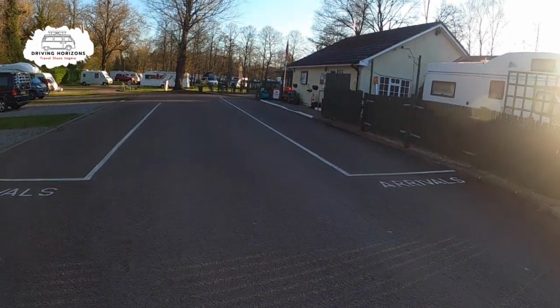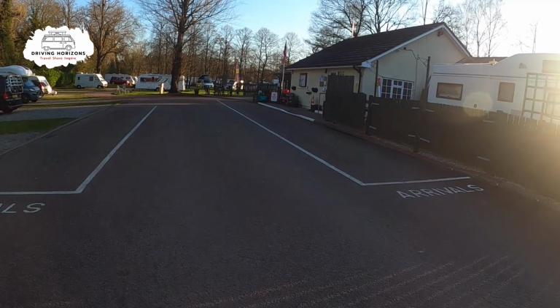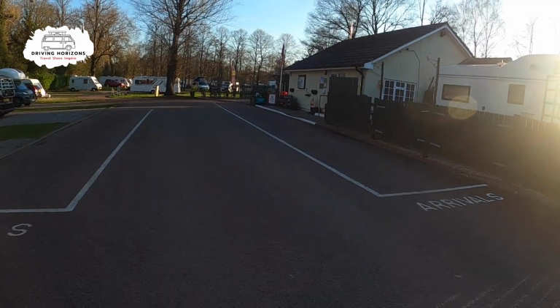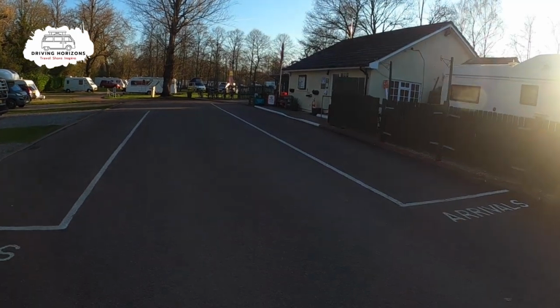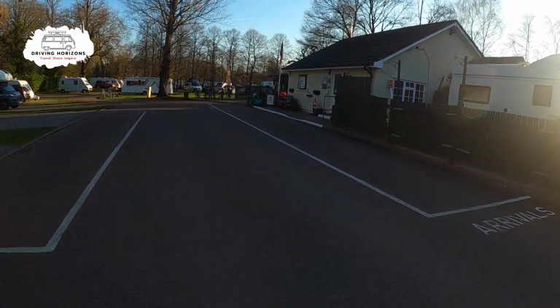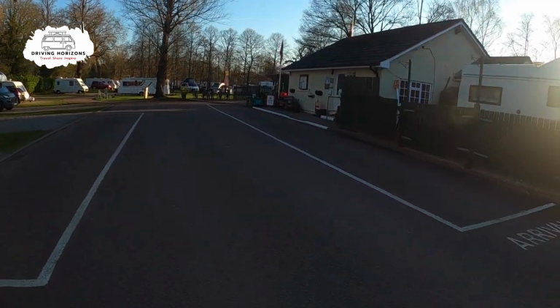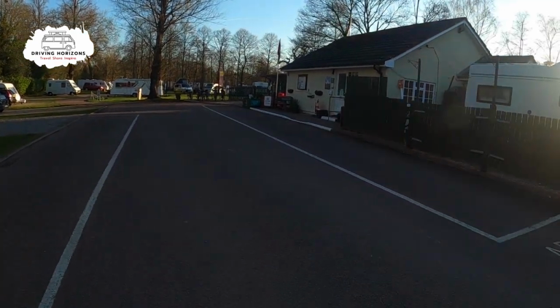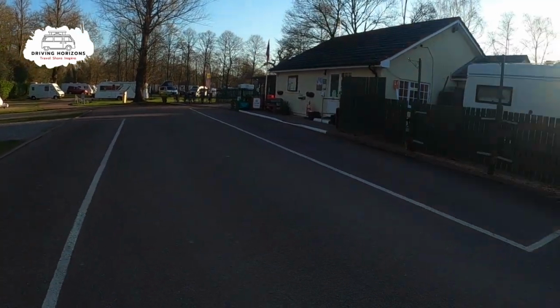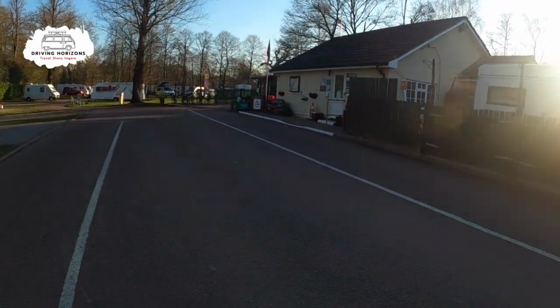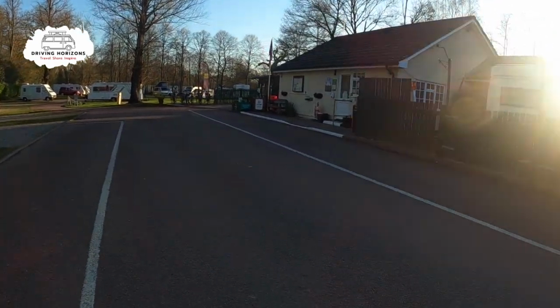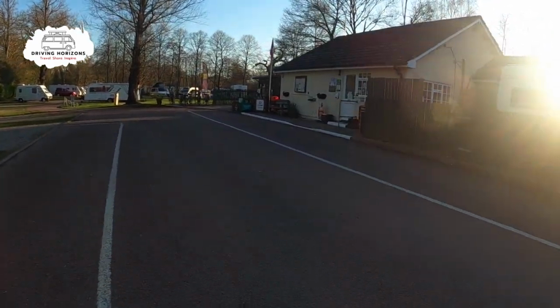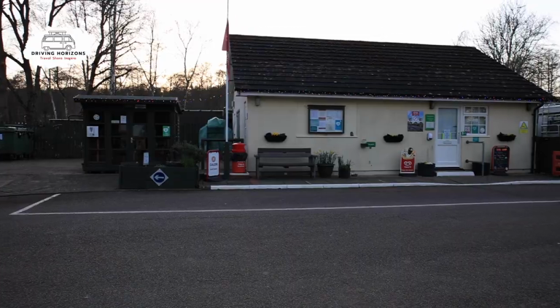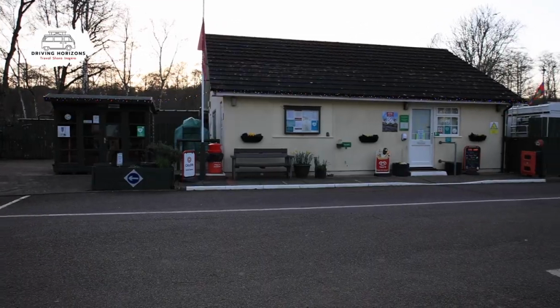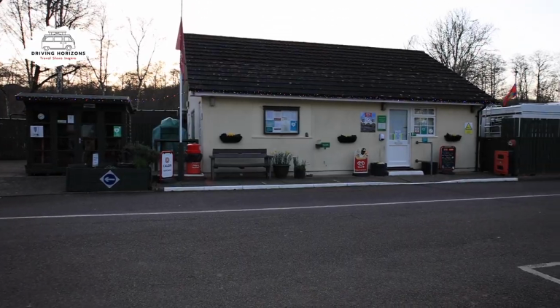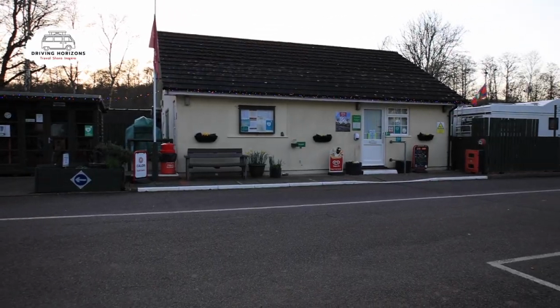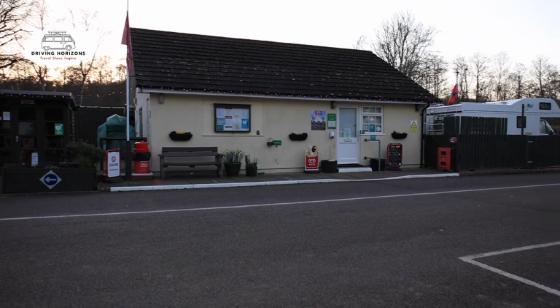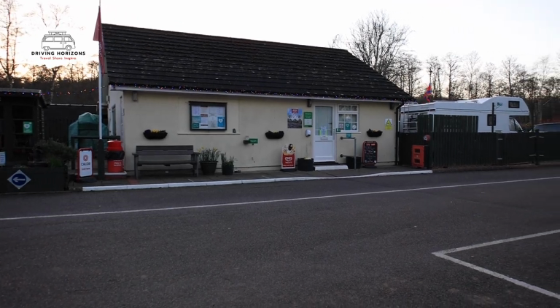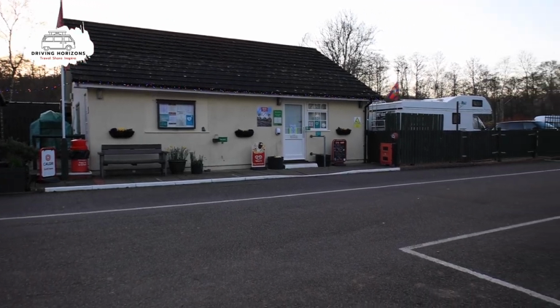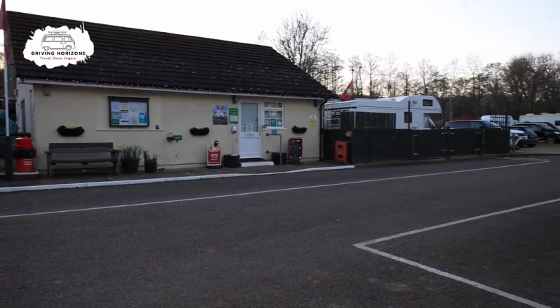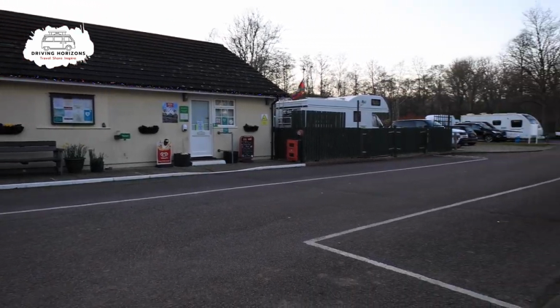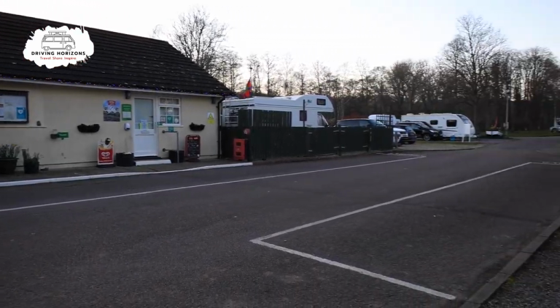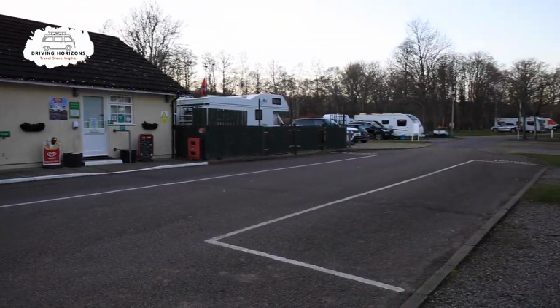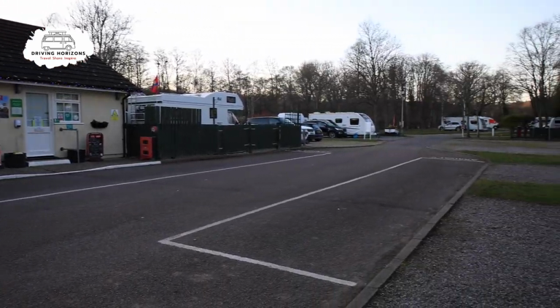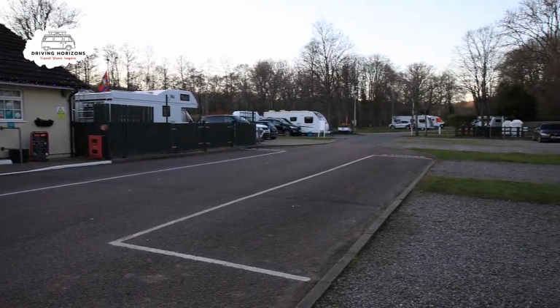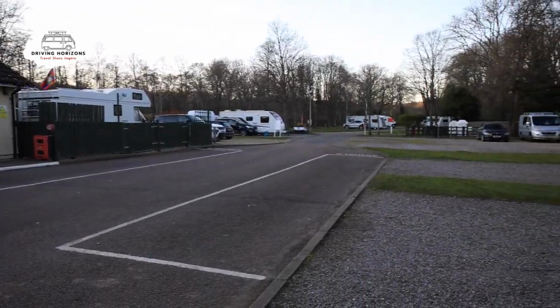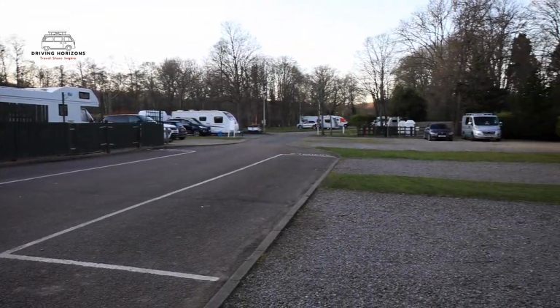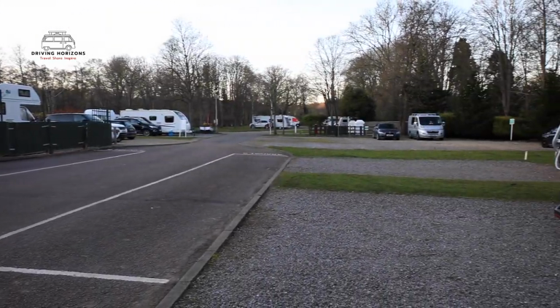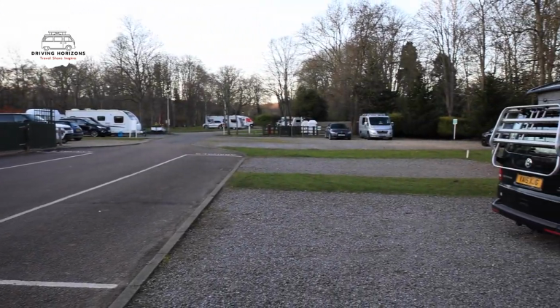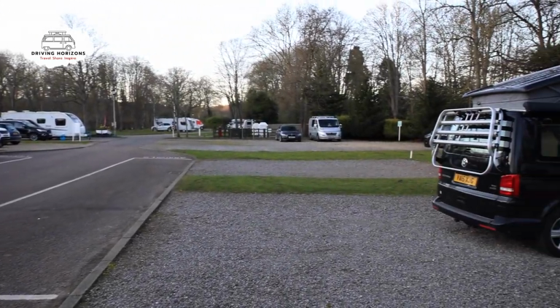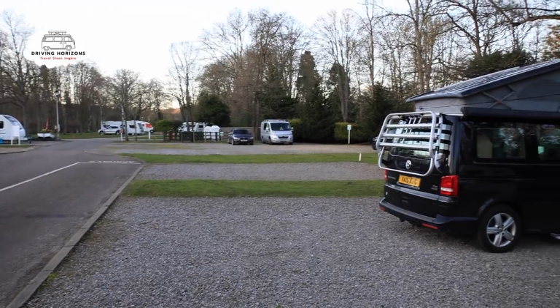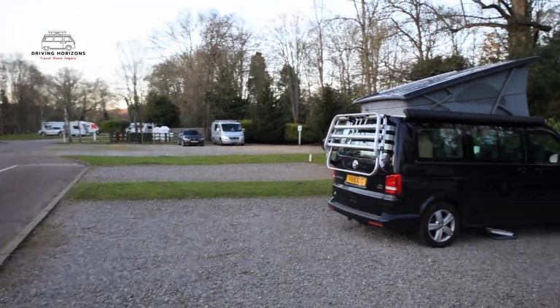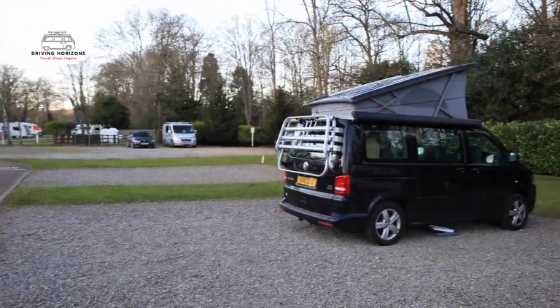Here on the right is the small reception area. It closed soon after I checked in, and was still closed when I left the next day. There are three pitches opposite that, which is one of the ones that I had, because they were the only ones left when I arrived.